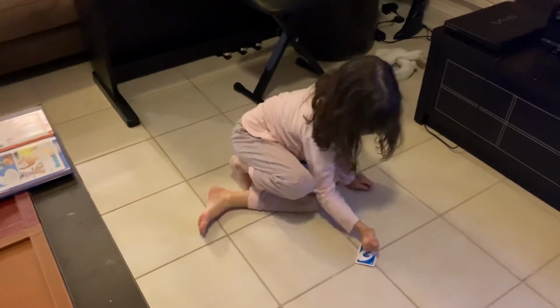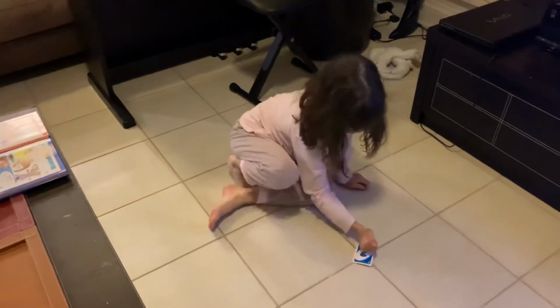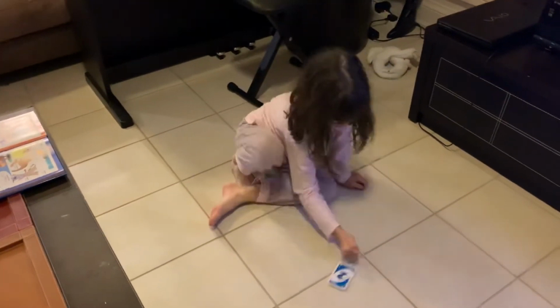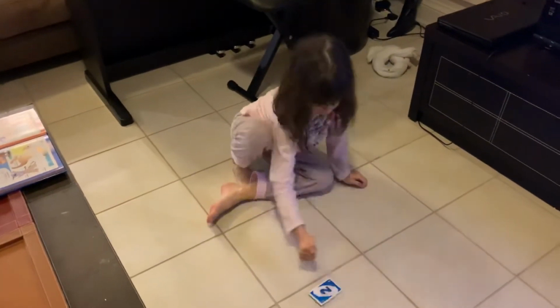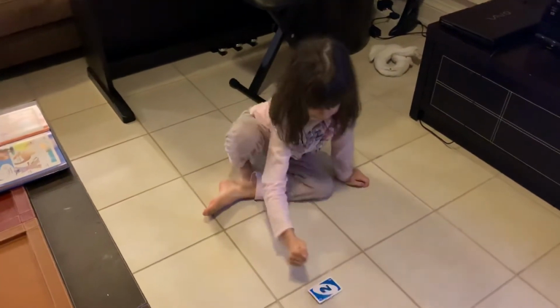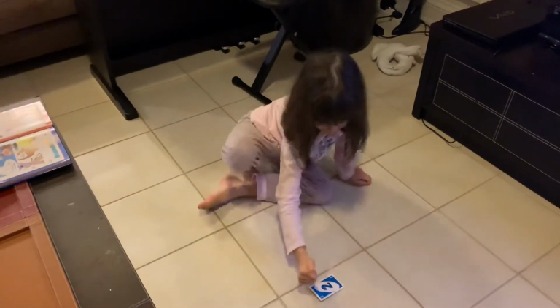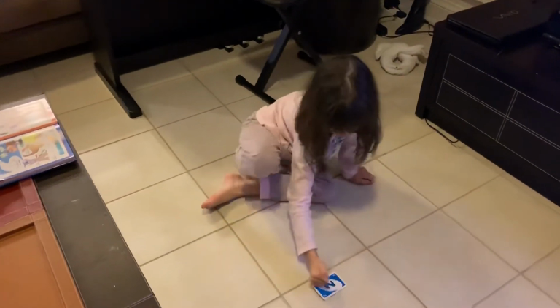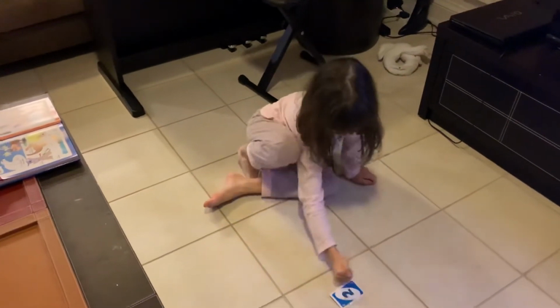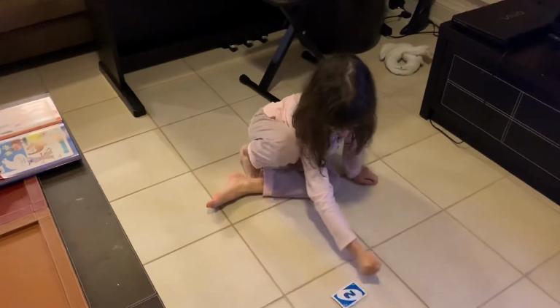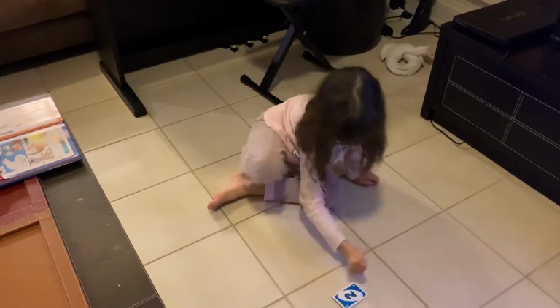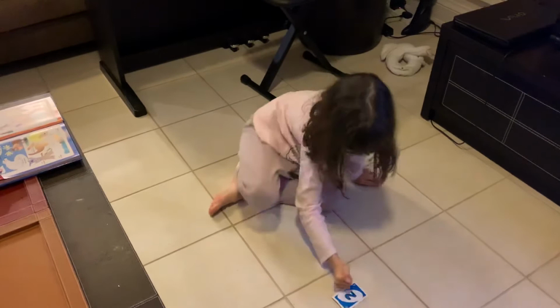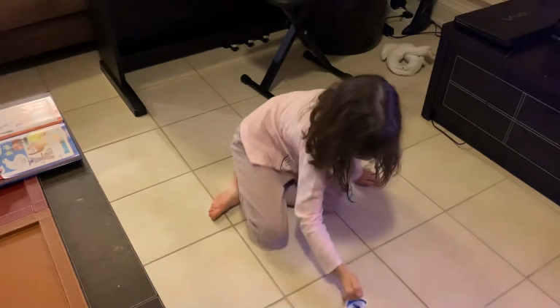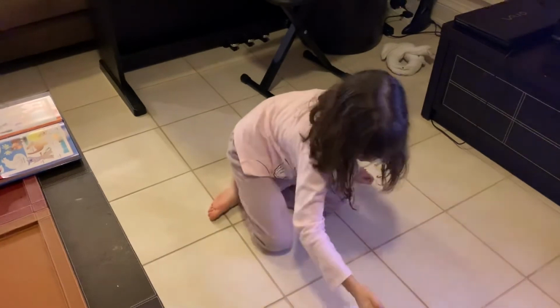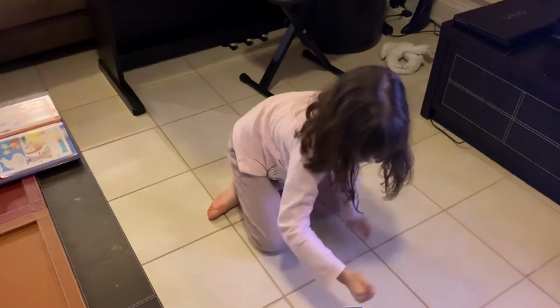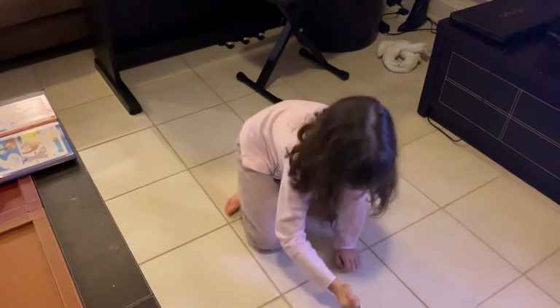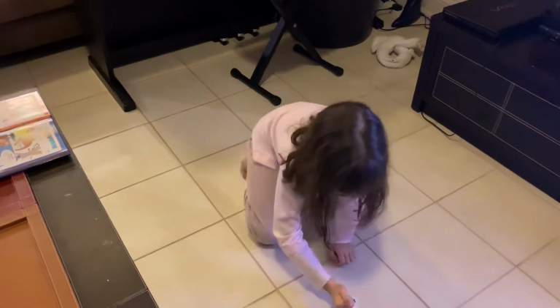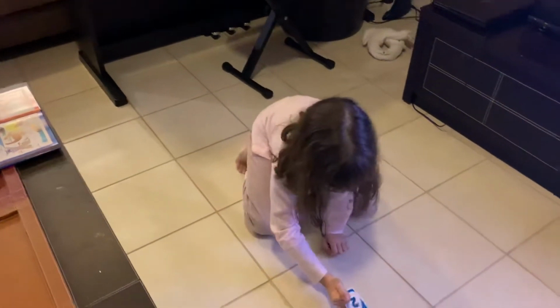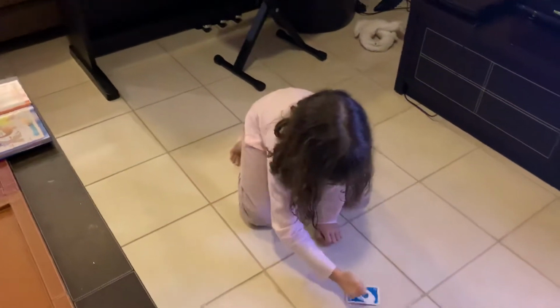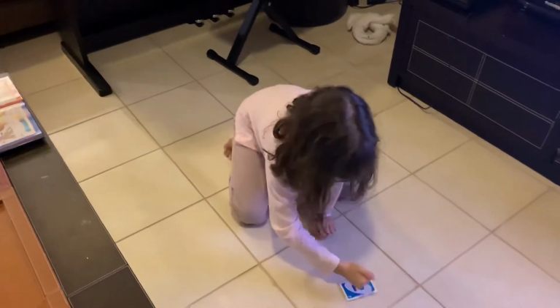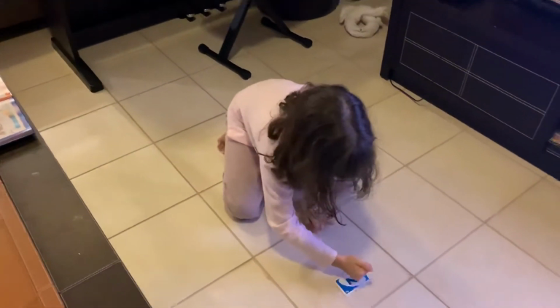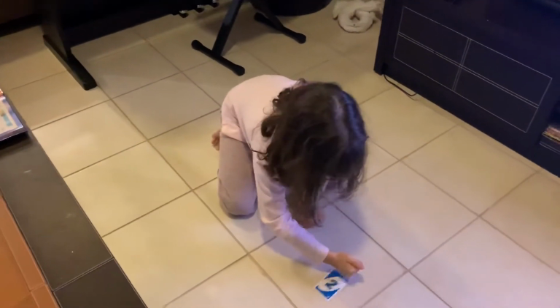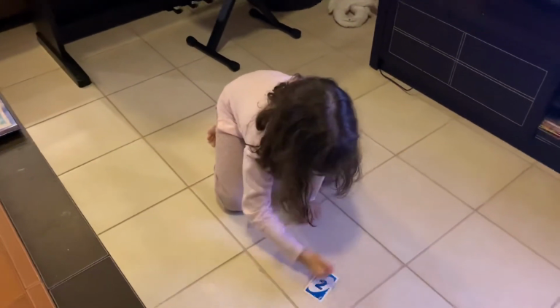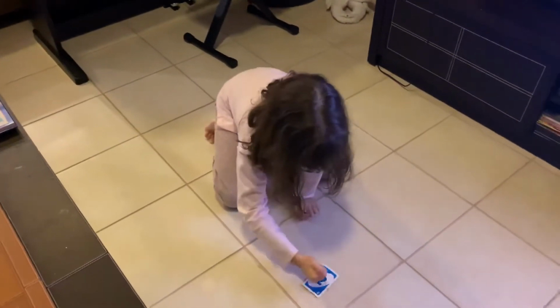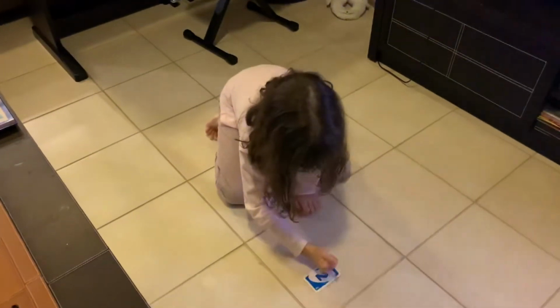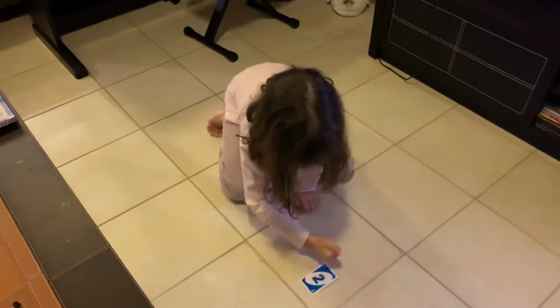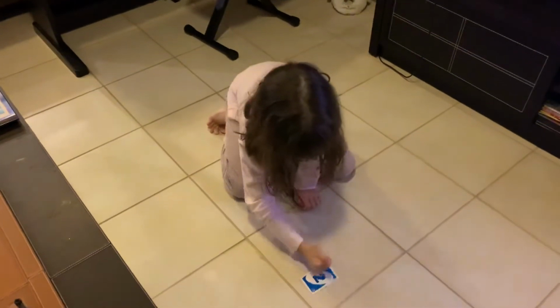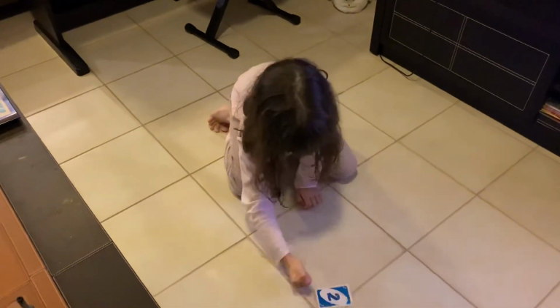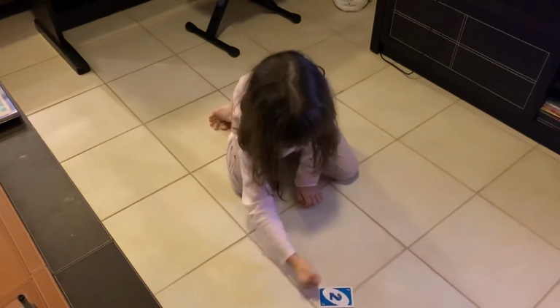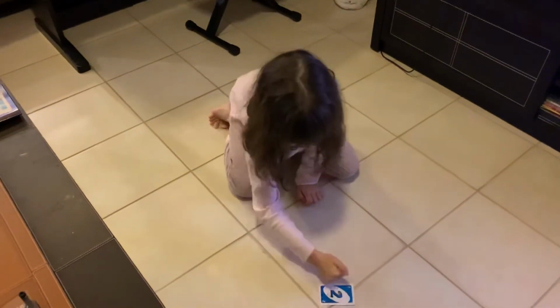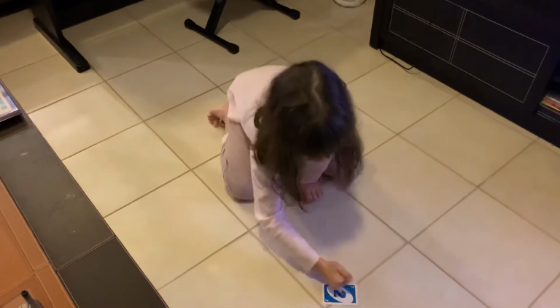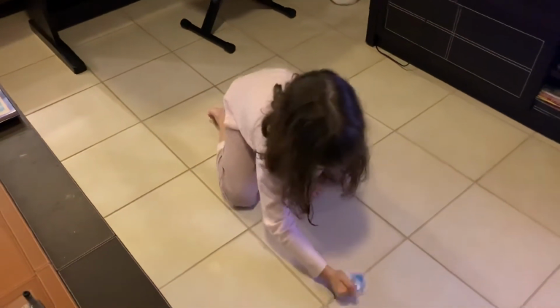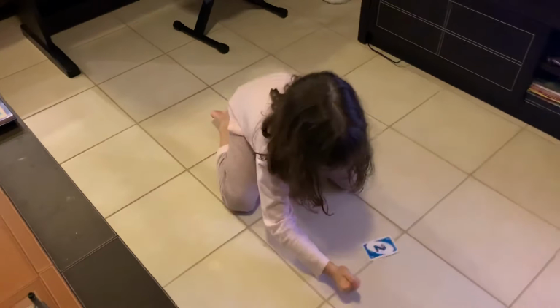Follow me, little baby. You see, I'm not touching it. Works a little from close. But it's so cool, guys.